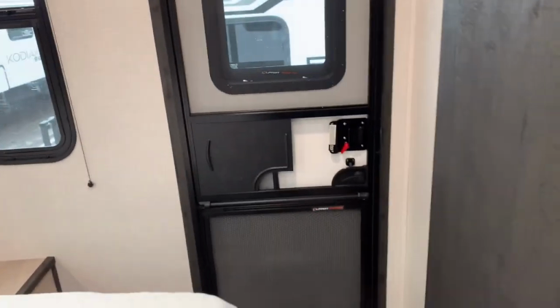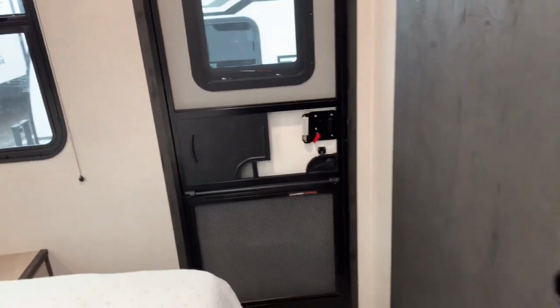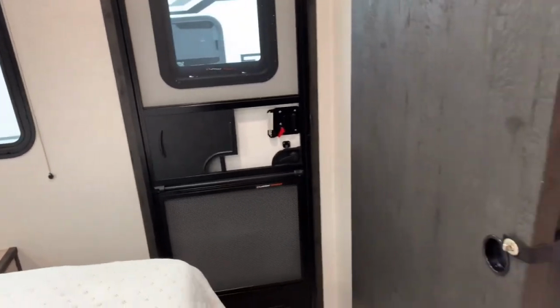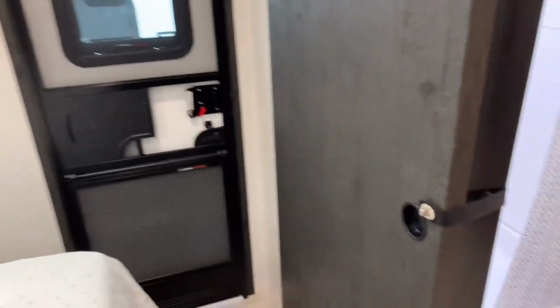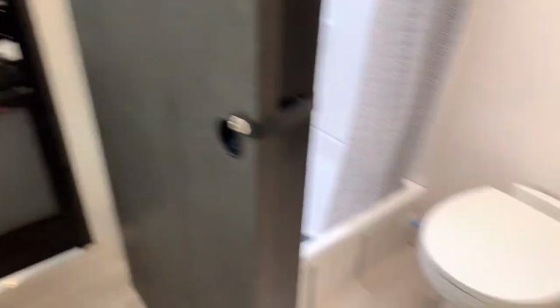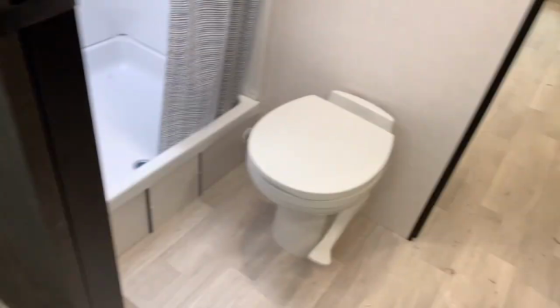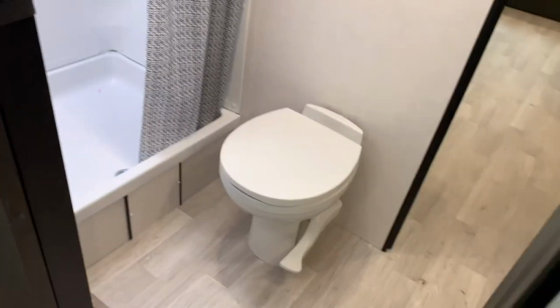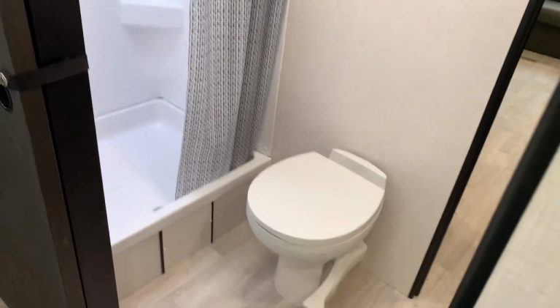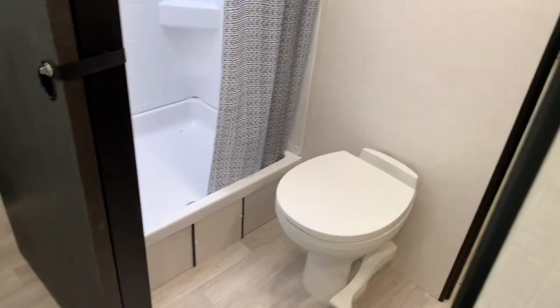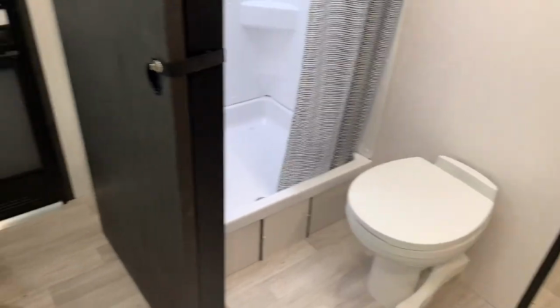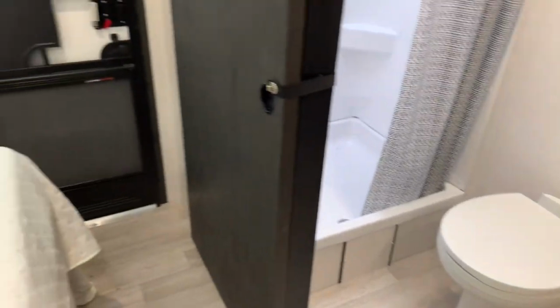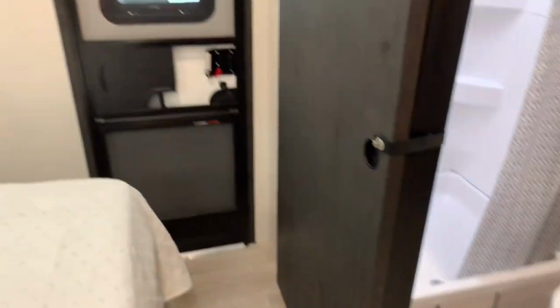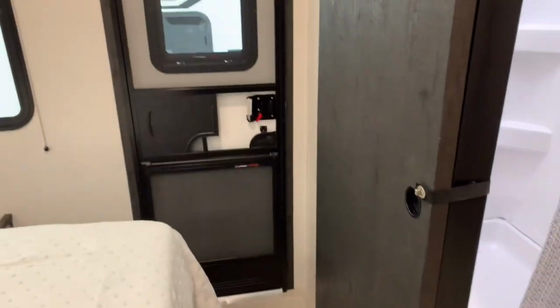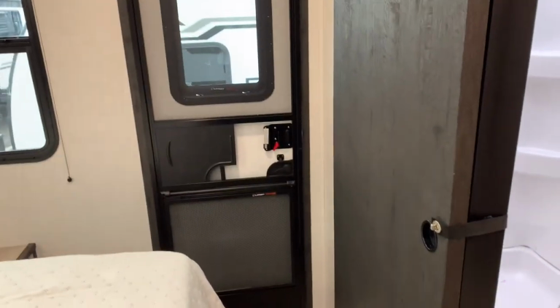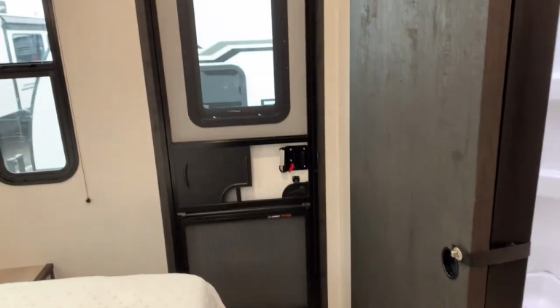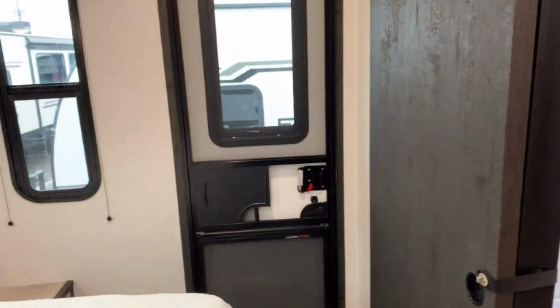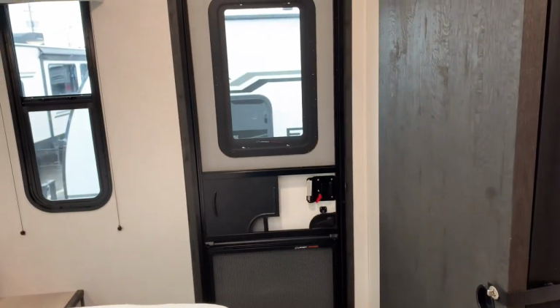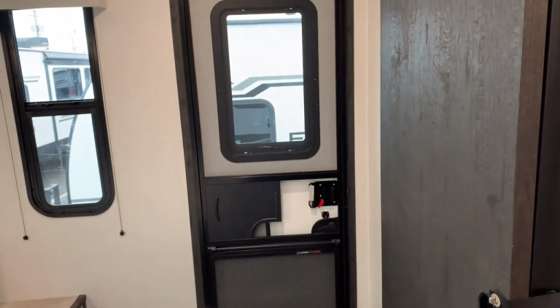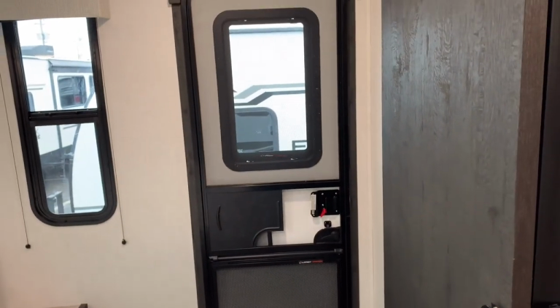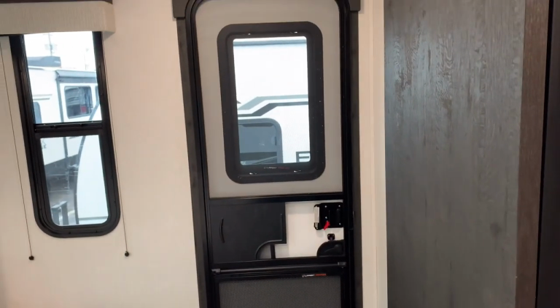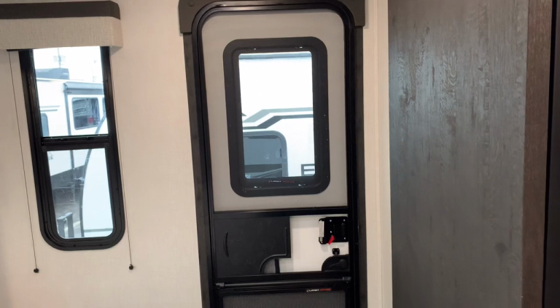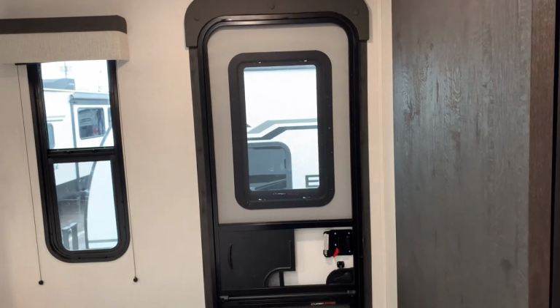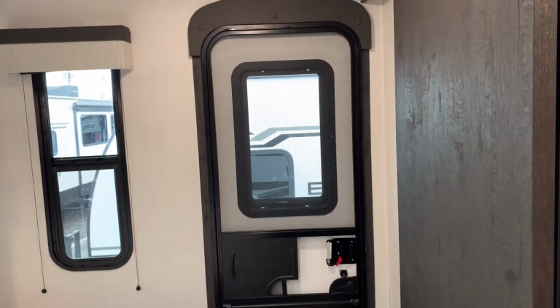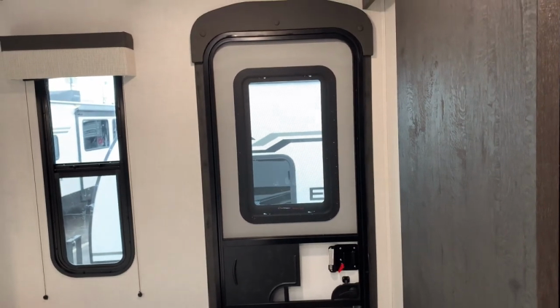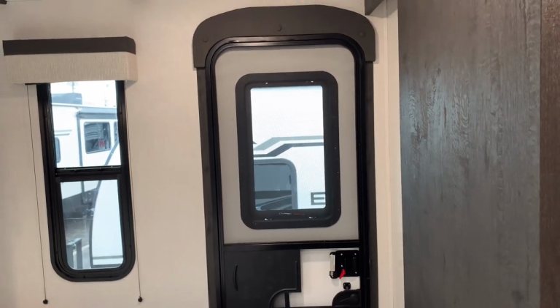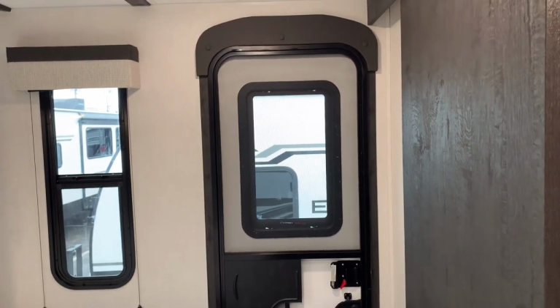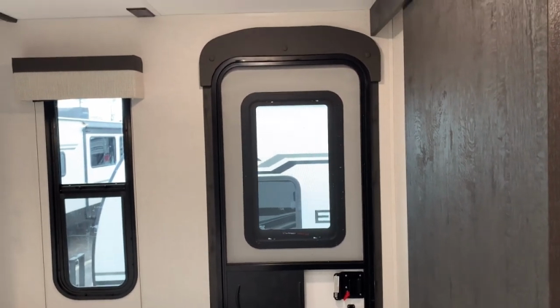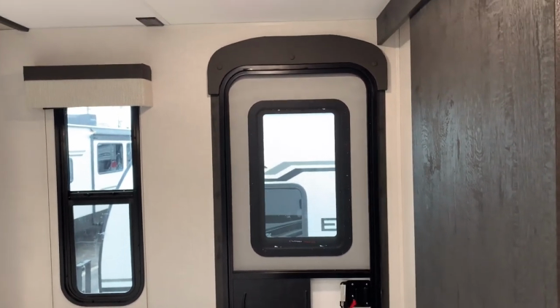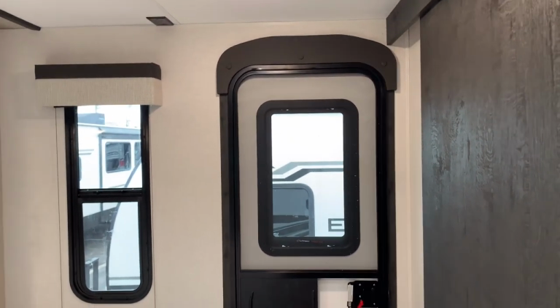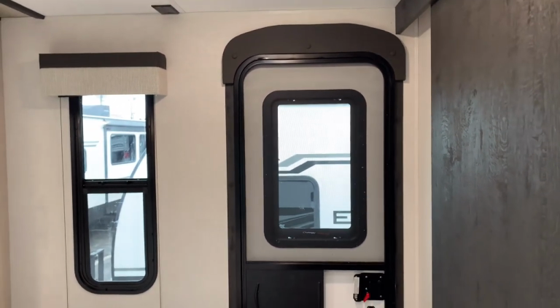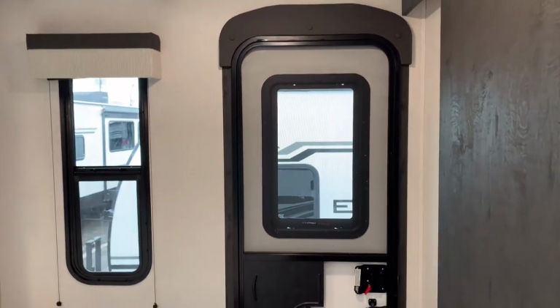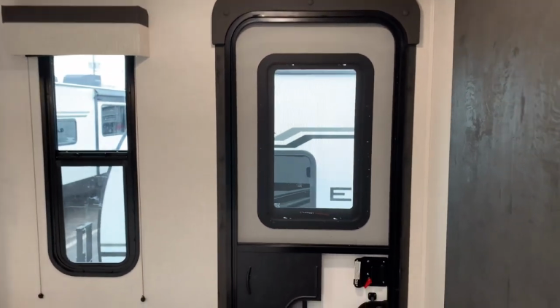One thing about having a split bathroom here — if somebody is in the bathroom, you can still get out of the camper through that side door. It's great to have that door there for egress, so in case there was a fire up front, you can easily exit the coach.